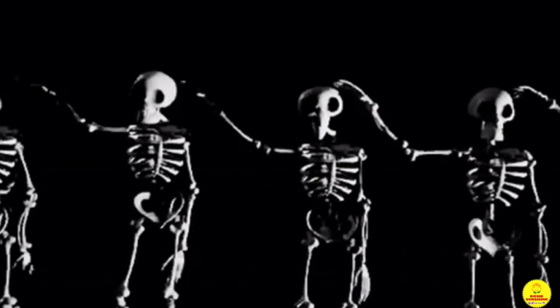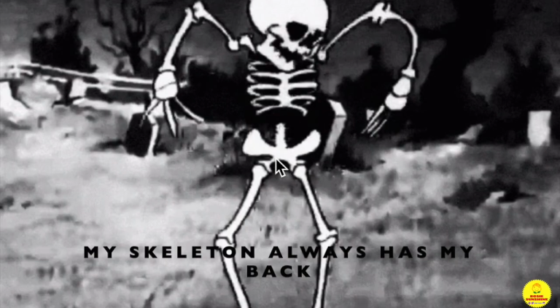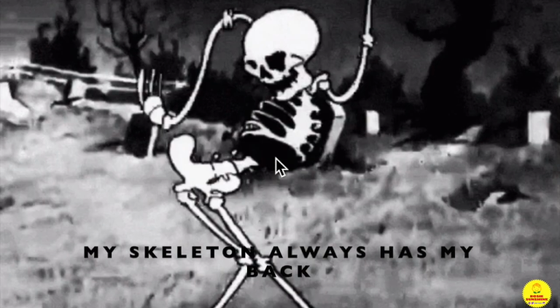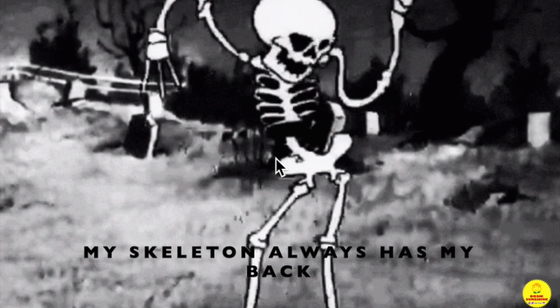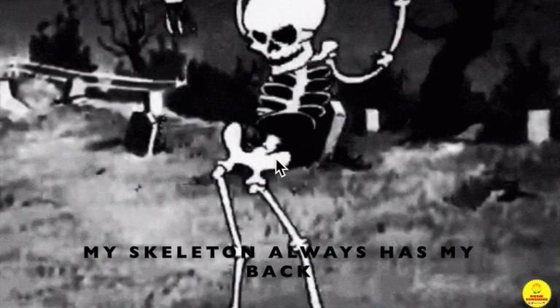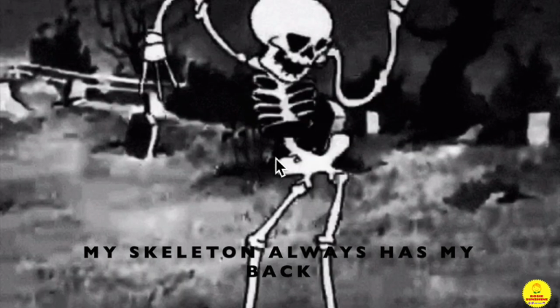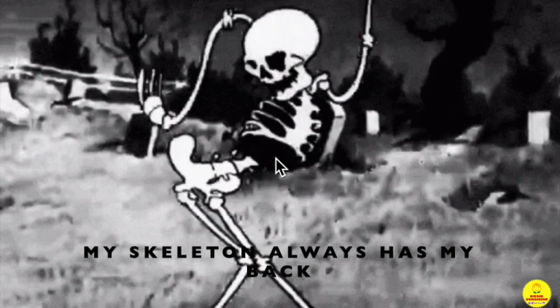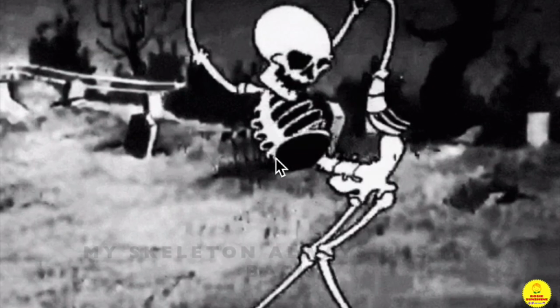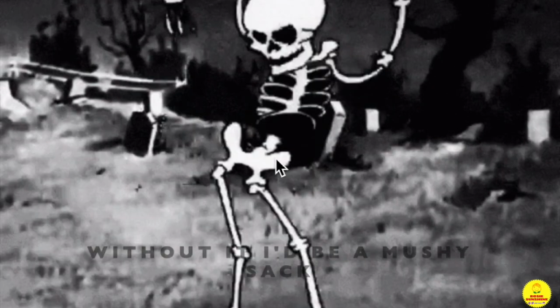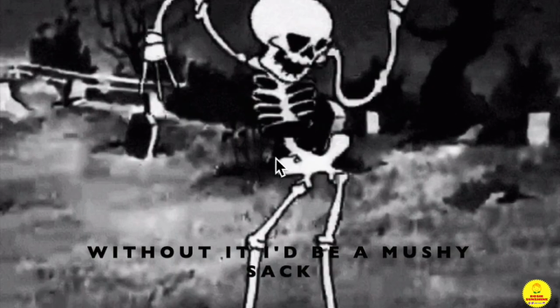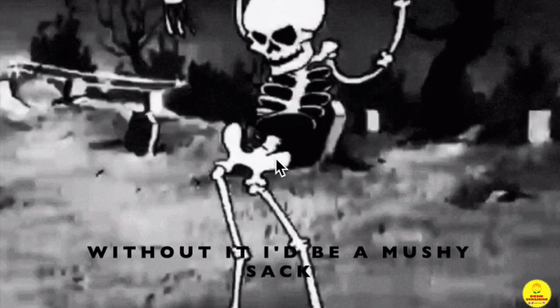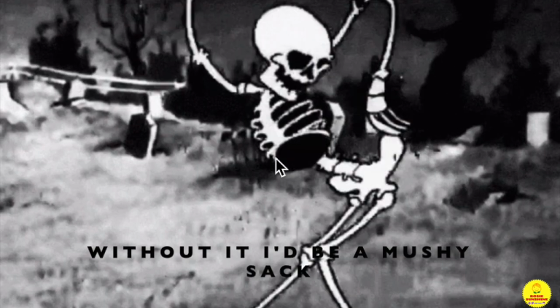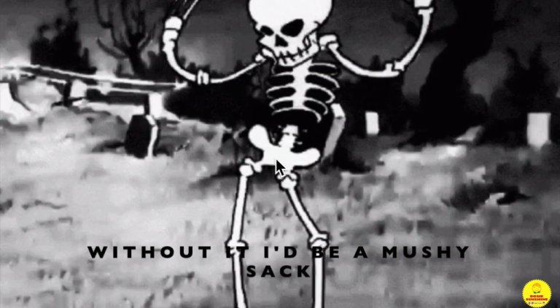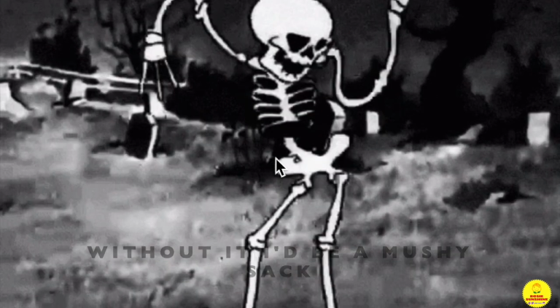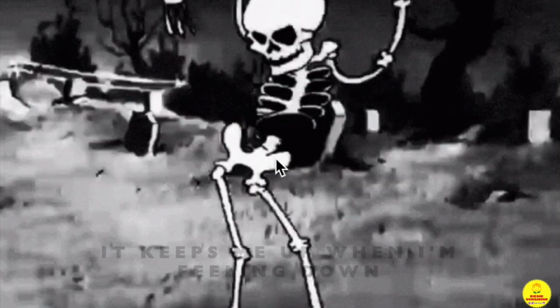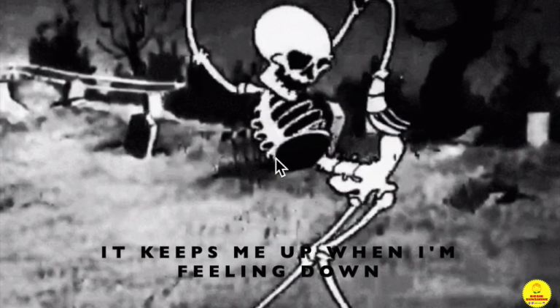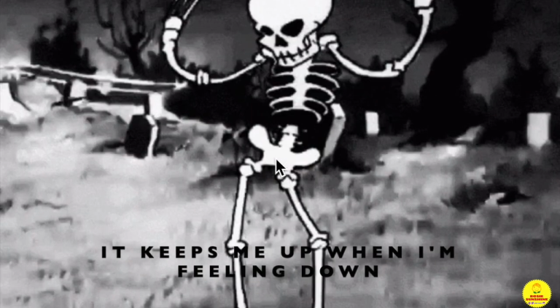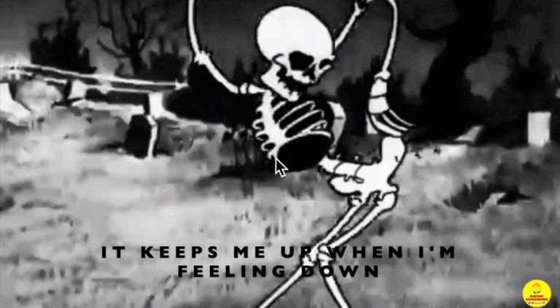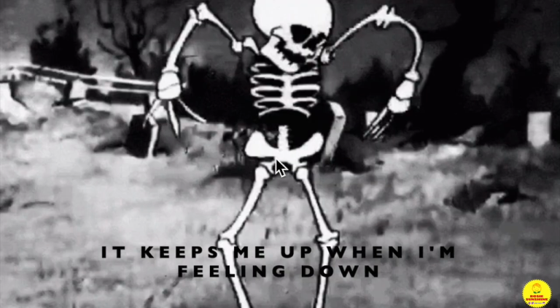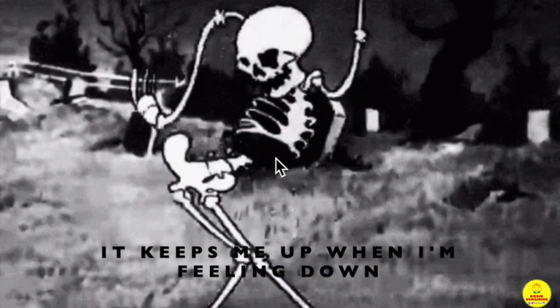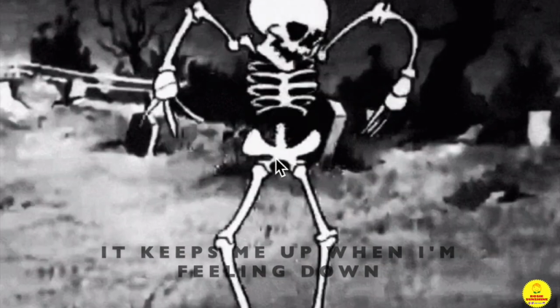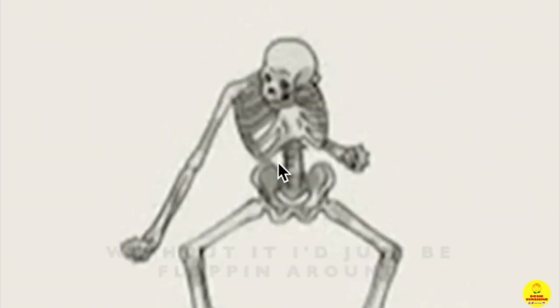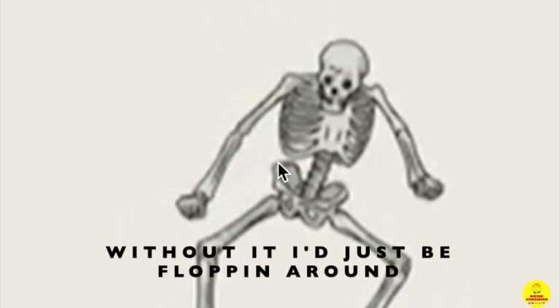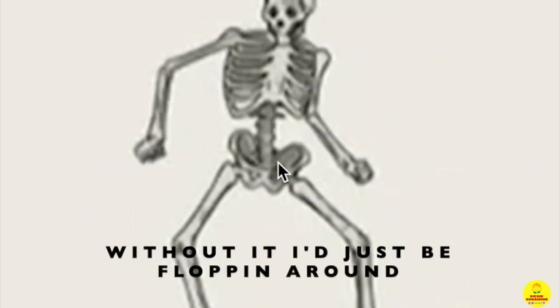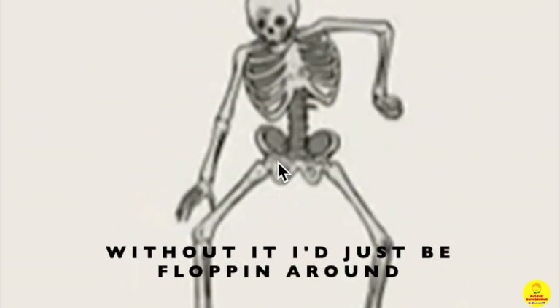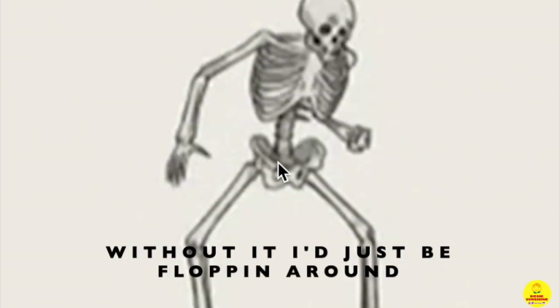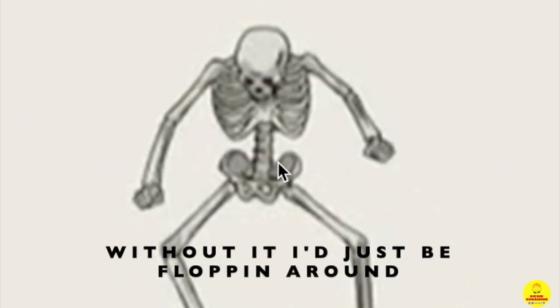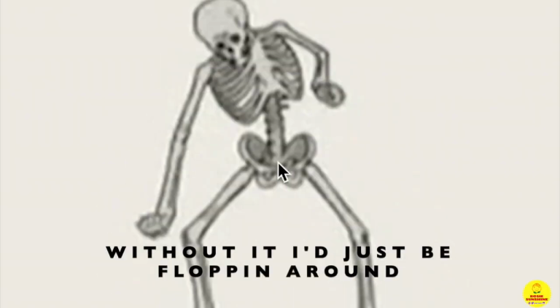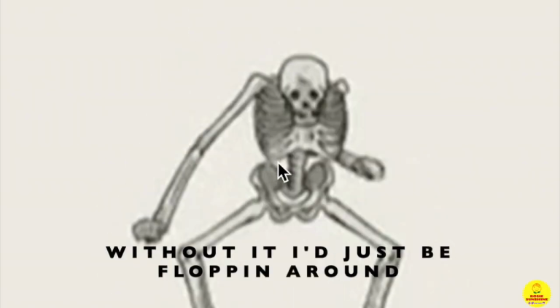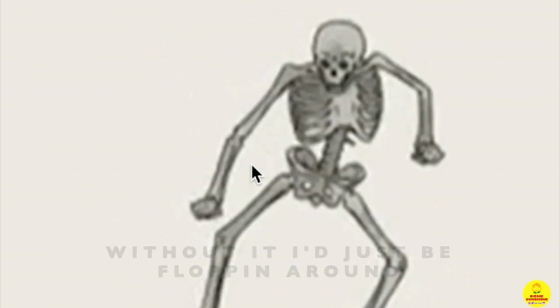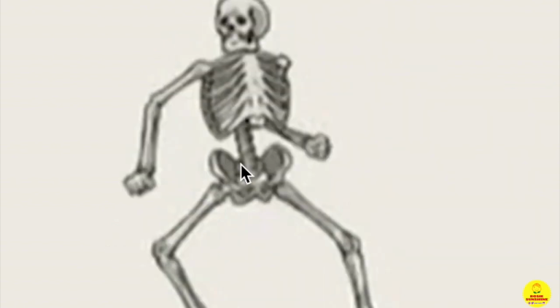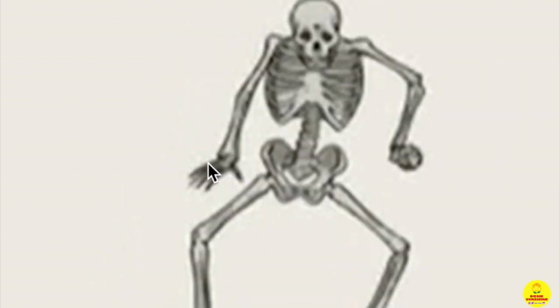My skeleton always has my back. Without it I'd be a mushy sack. It keeps me up when I'm feeling down. Without it I'd just be flapping around.